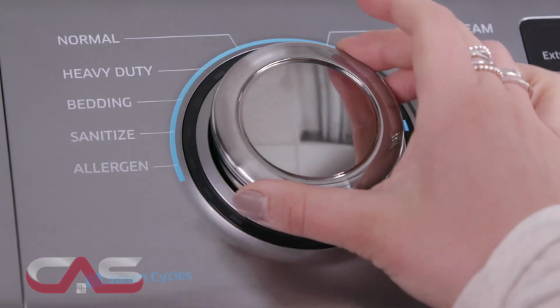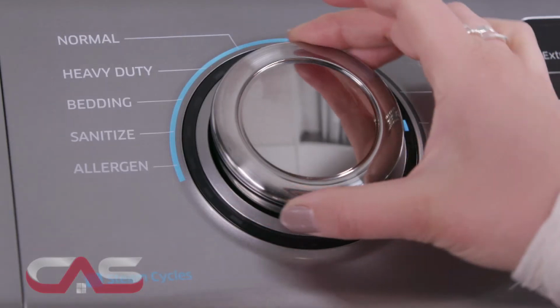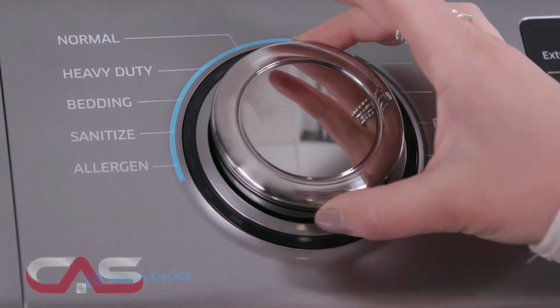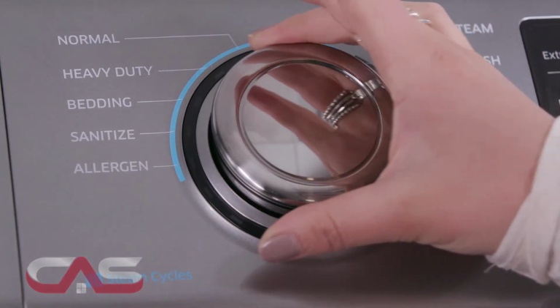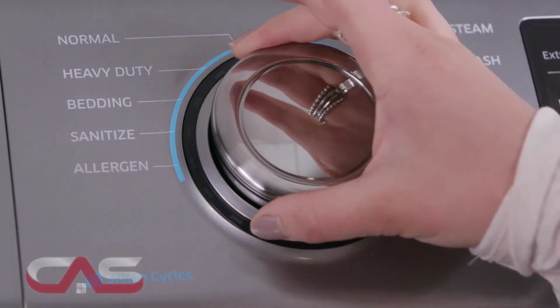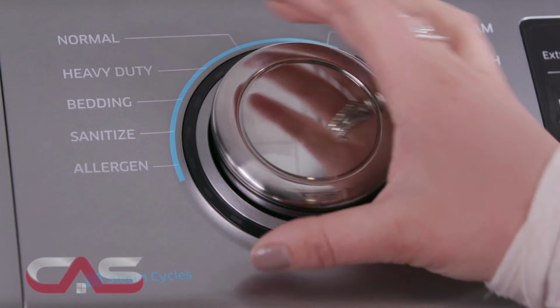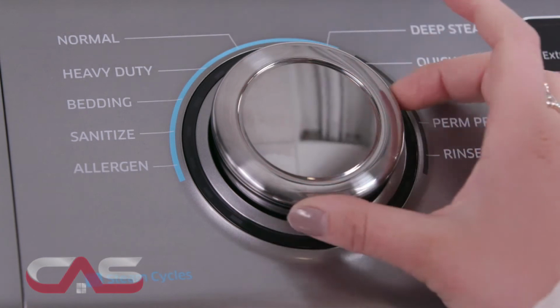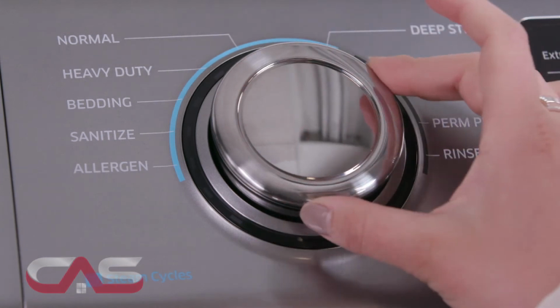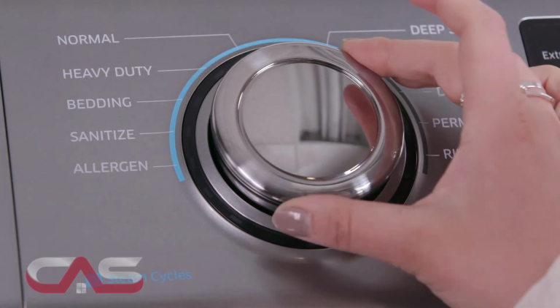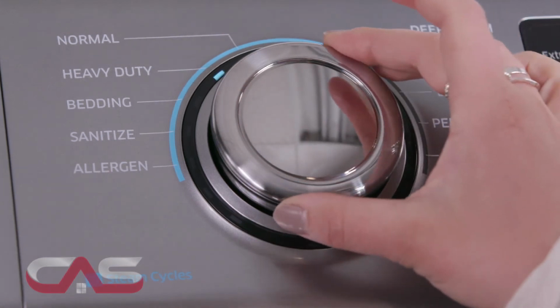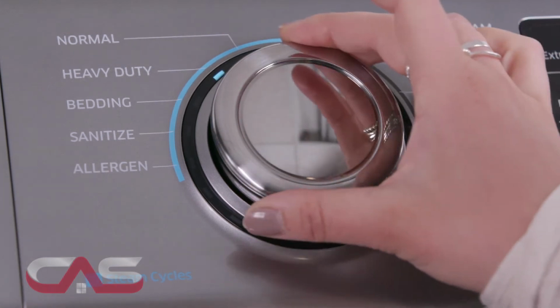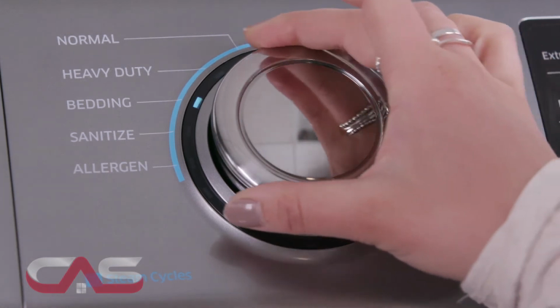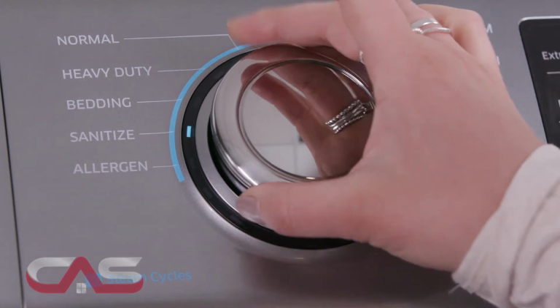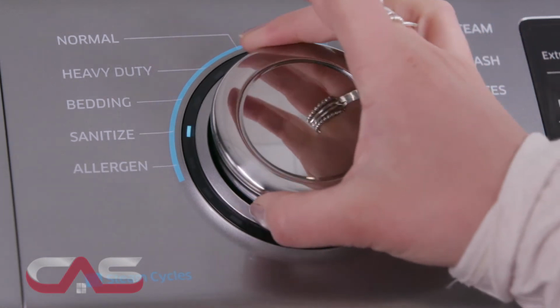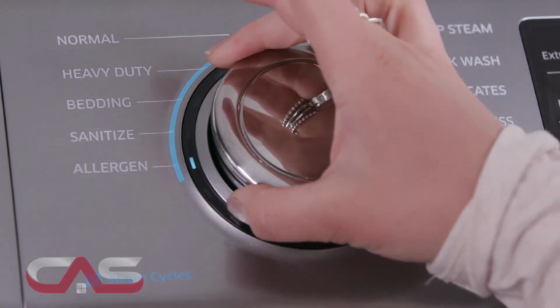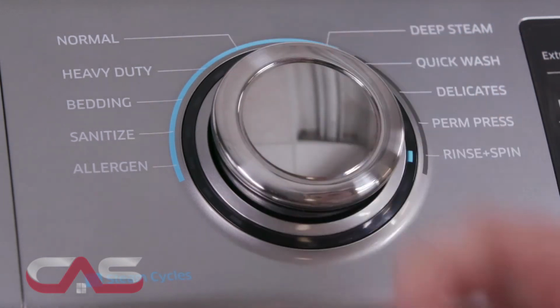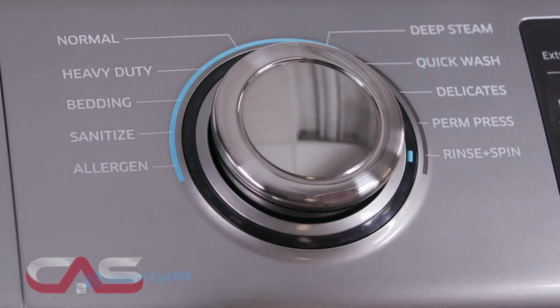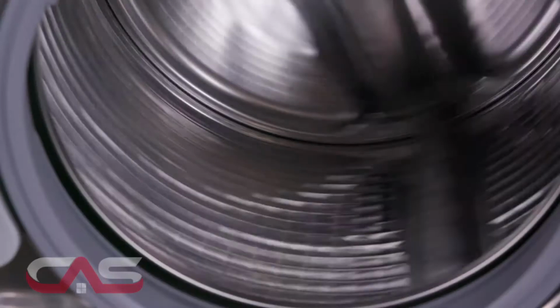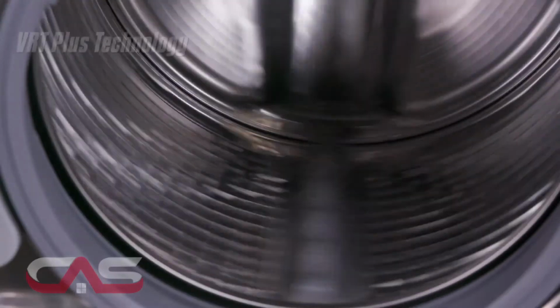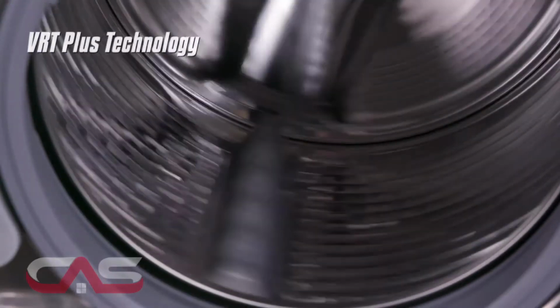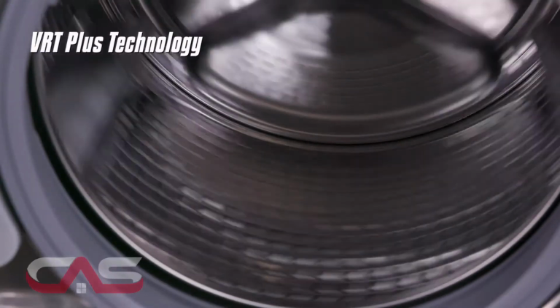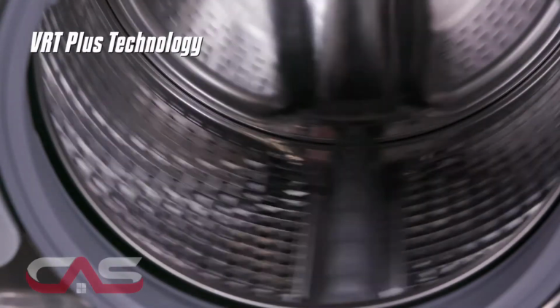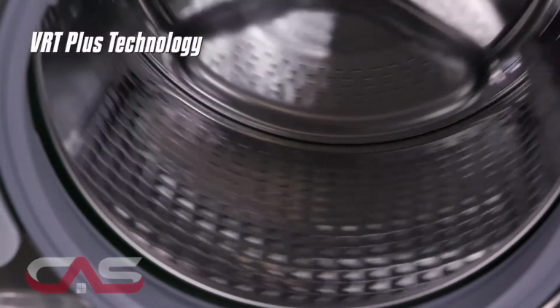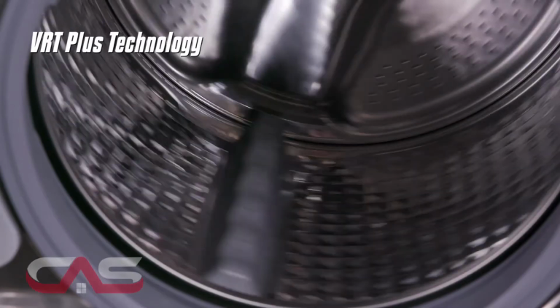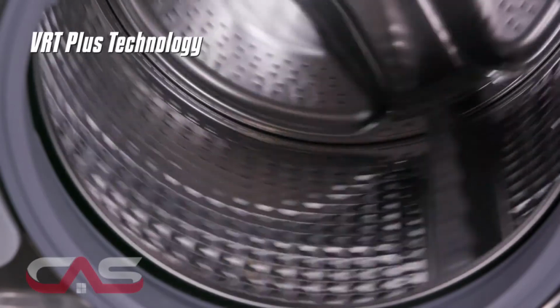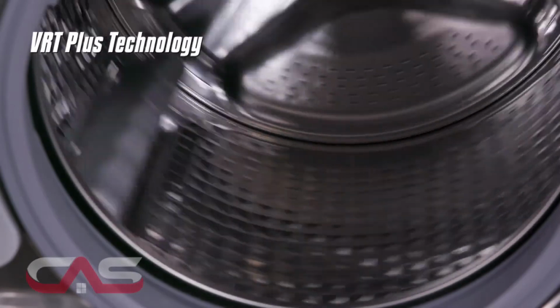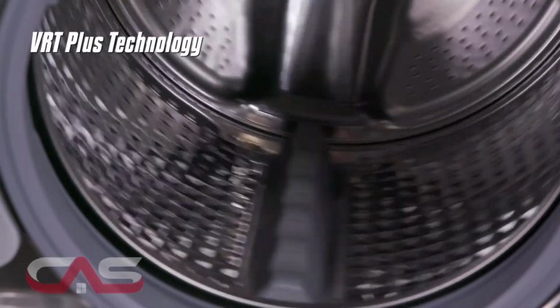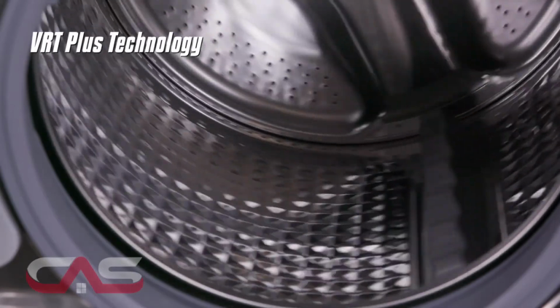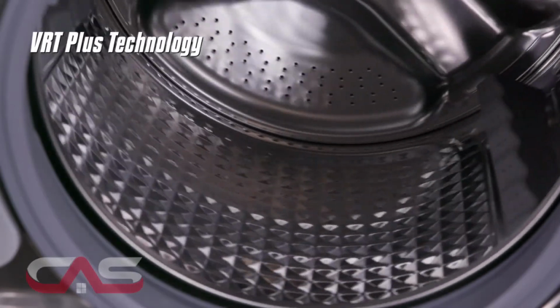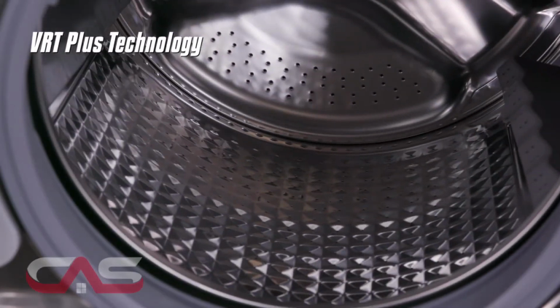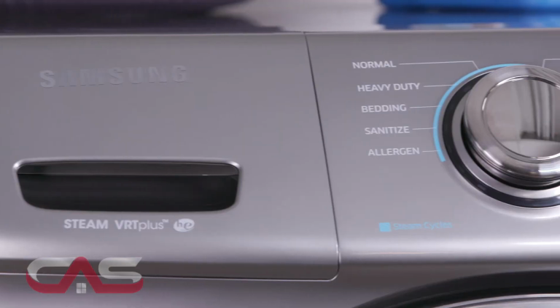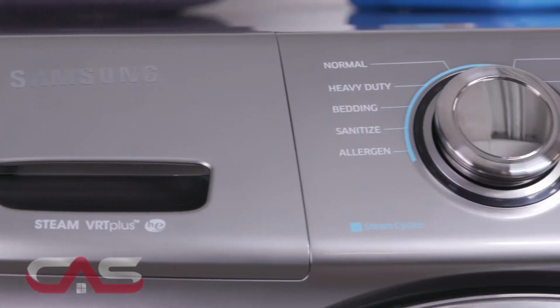It has a diamond drum design, extending clothing life by treating fabrics gently, and VRT Plus technology that reduces vibrations for extra quiet washing.